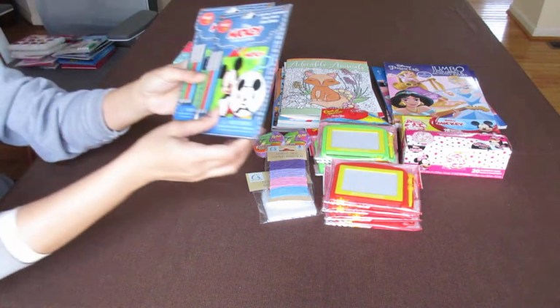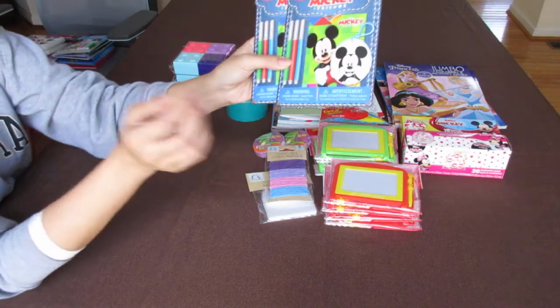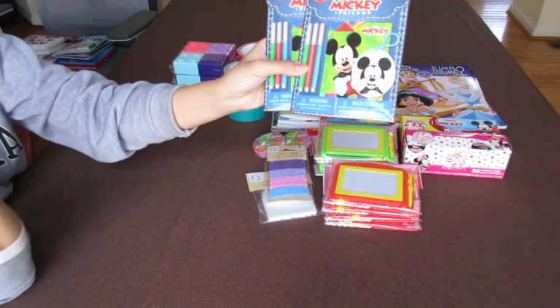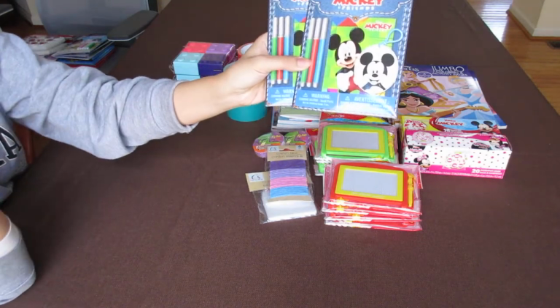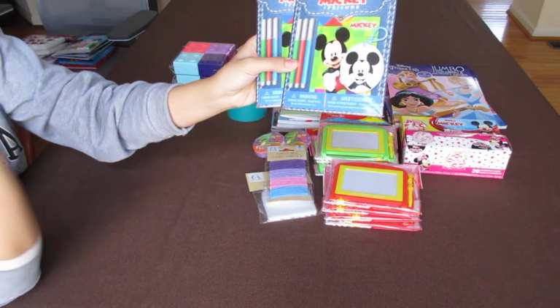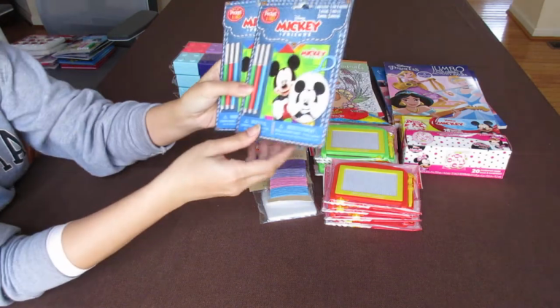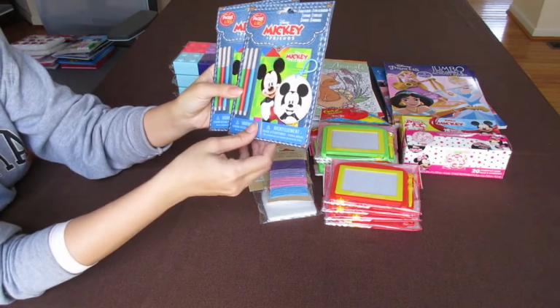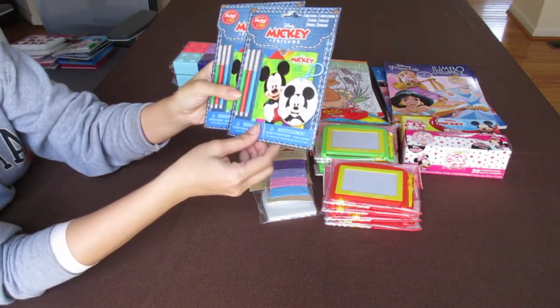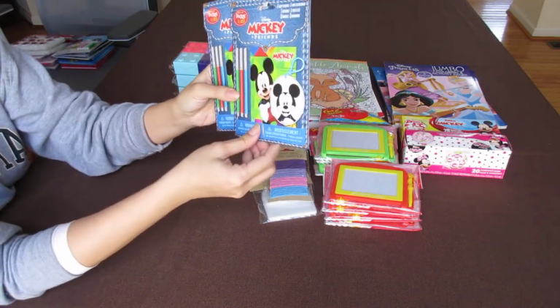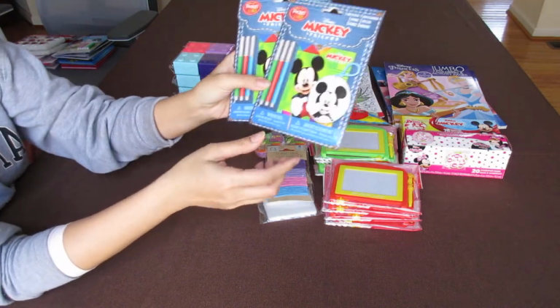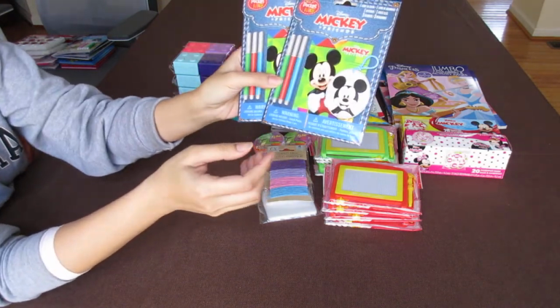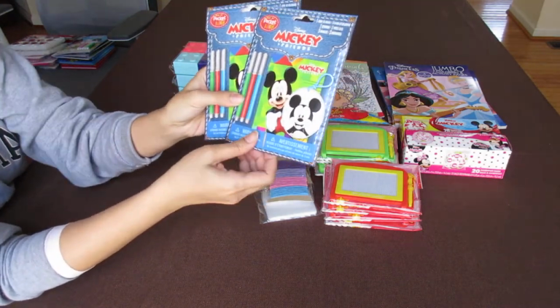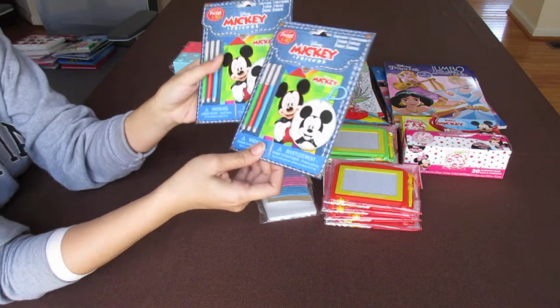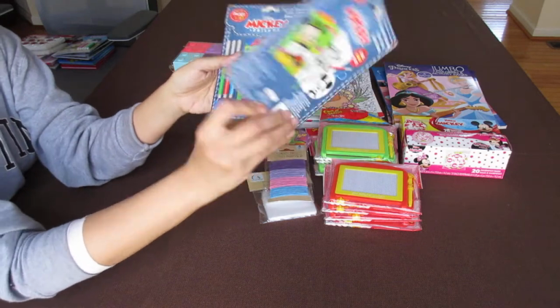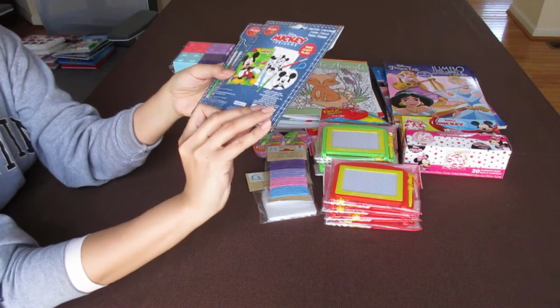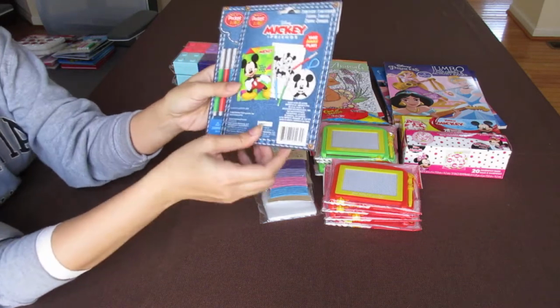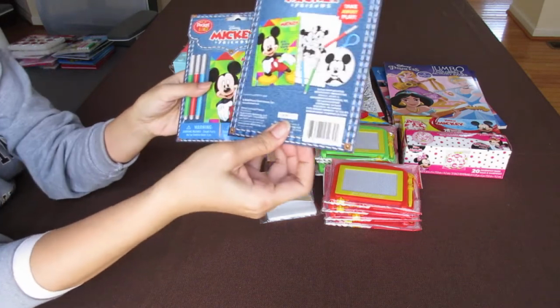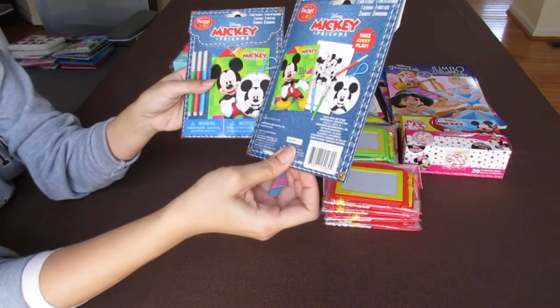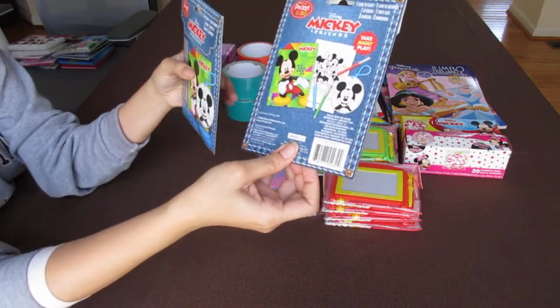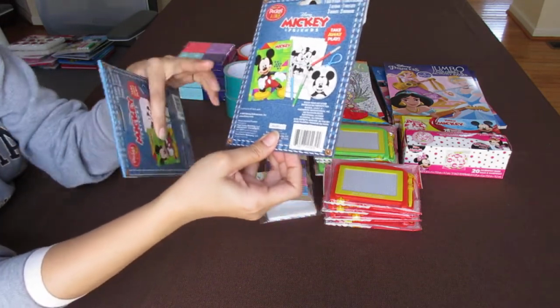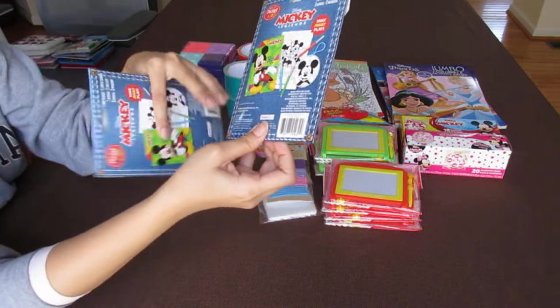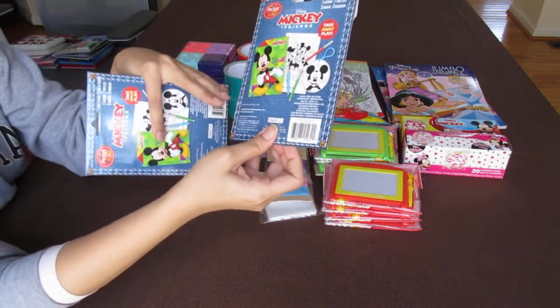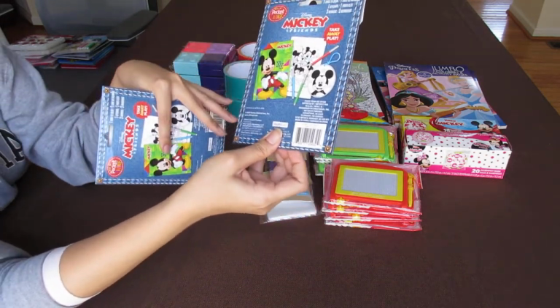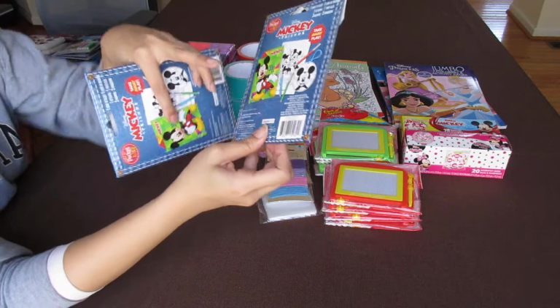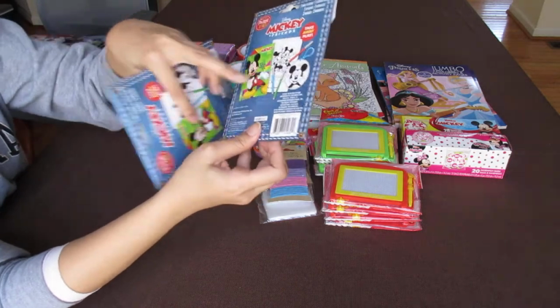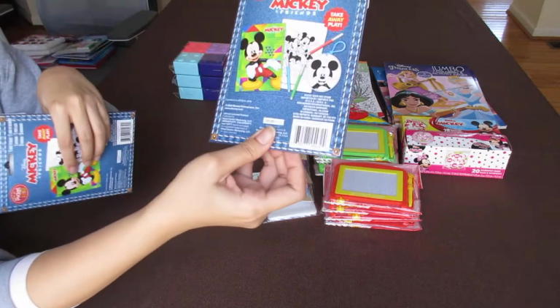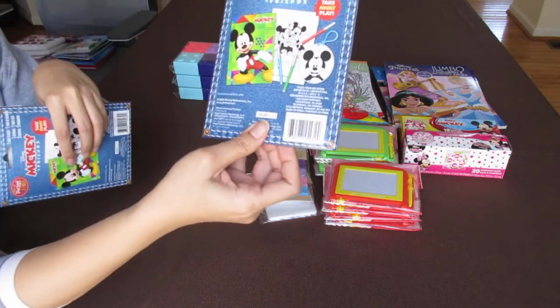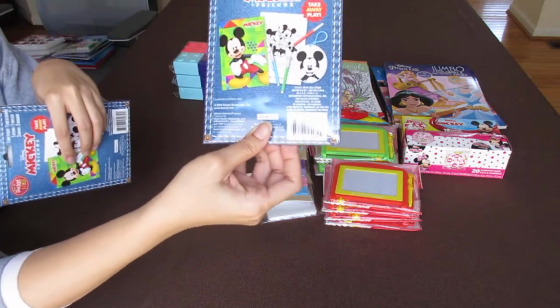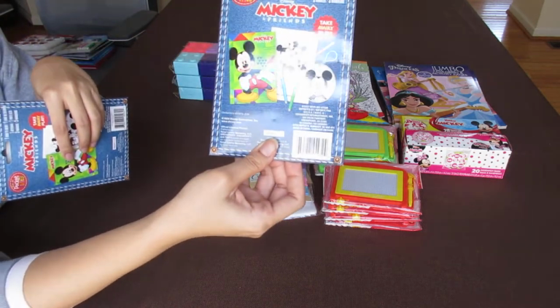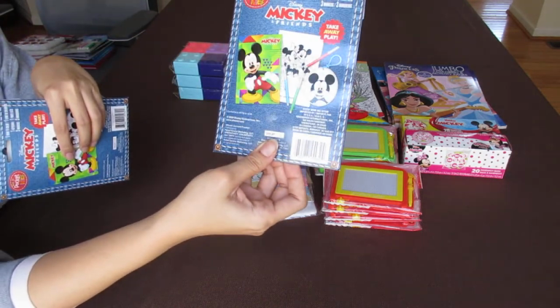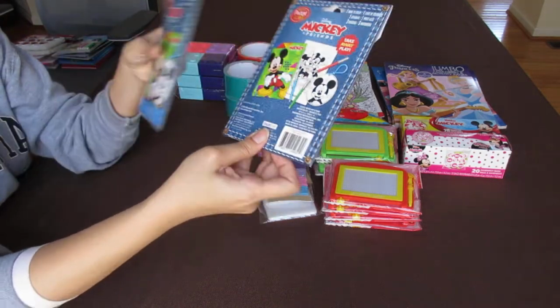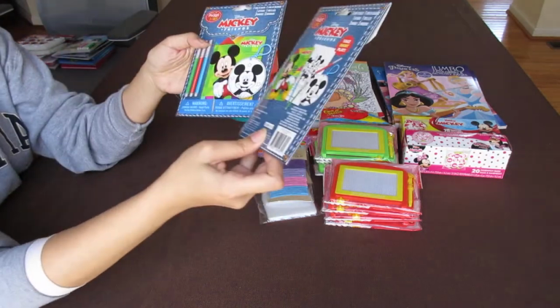This is new to me at Dollar Tree — Mickey and Friends pocket activity sets. Inside are just a little coloring book, markers, and then a keychain of Mickey. So that's cute.